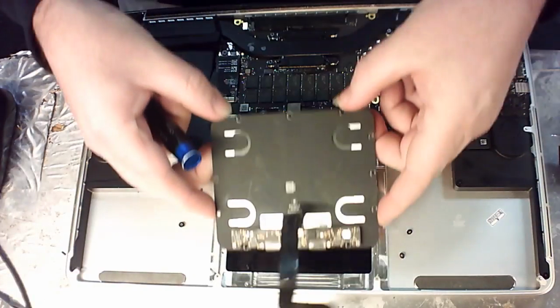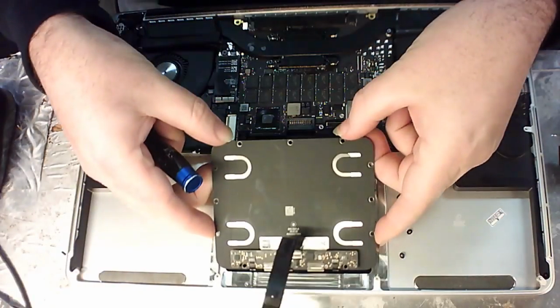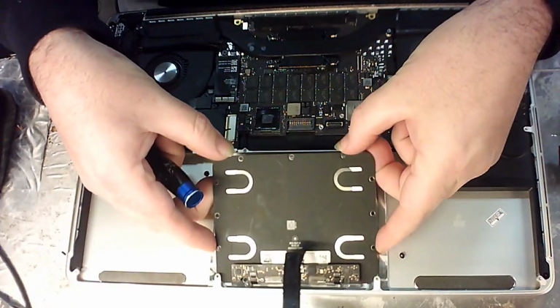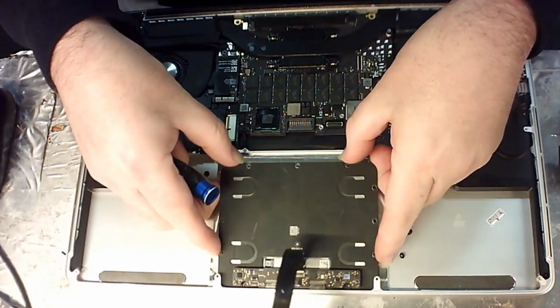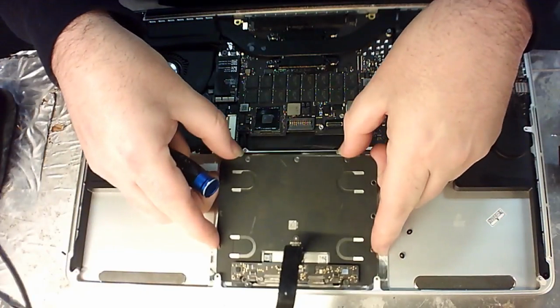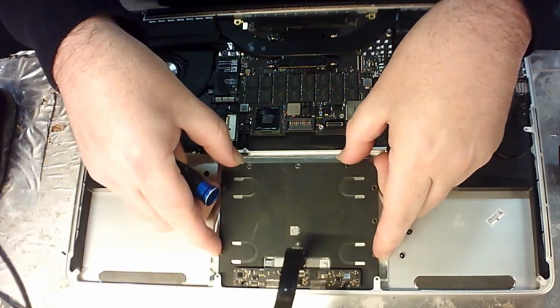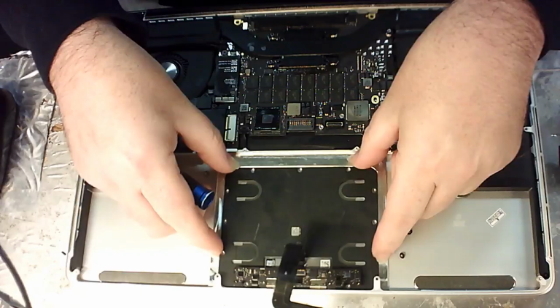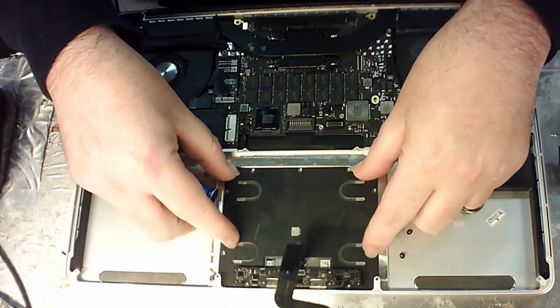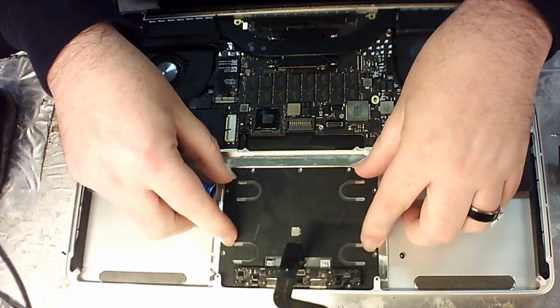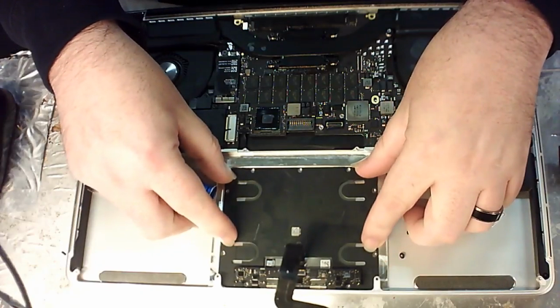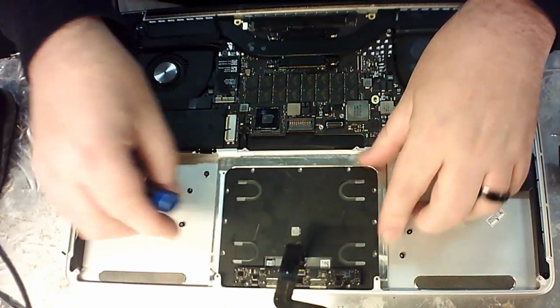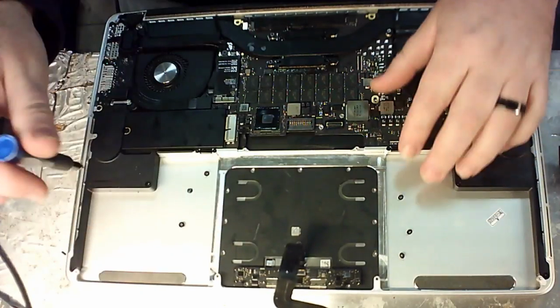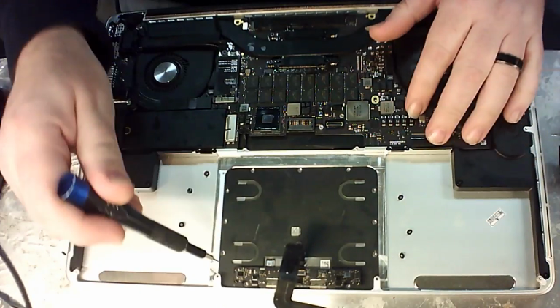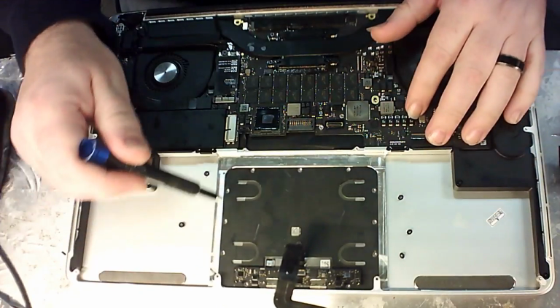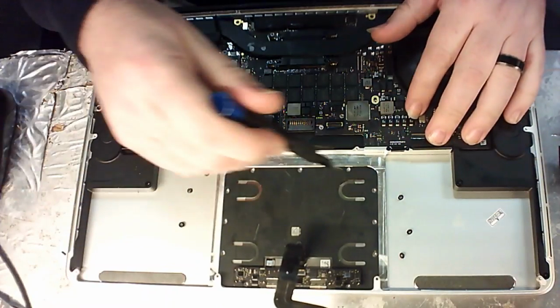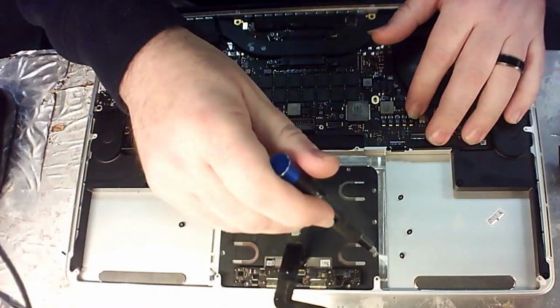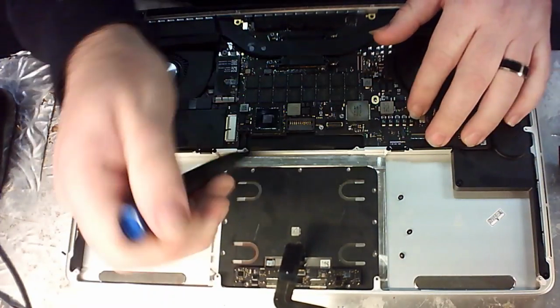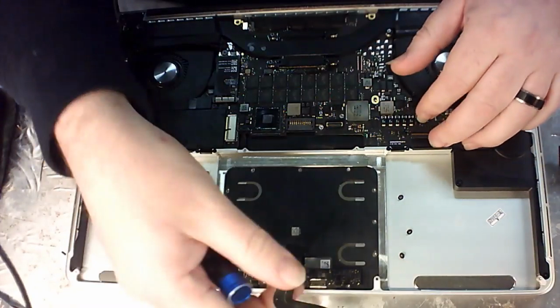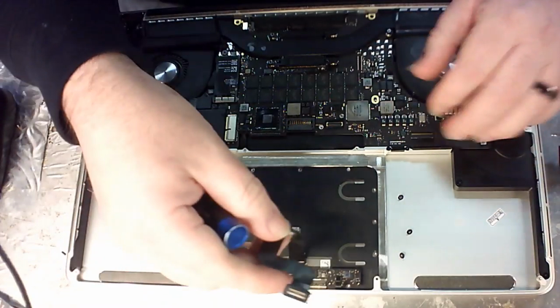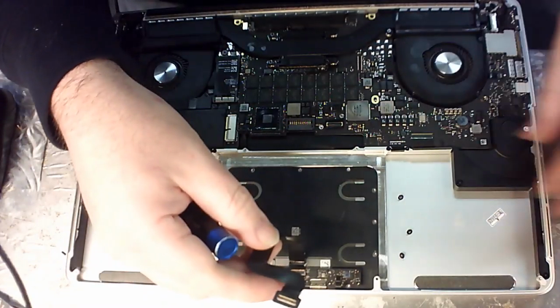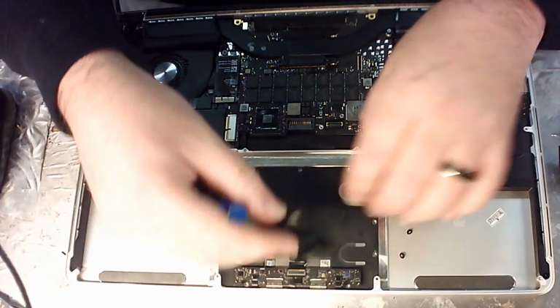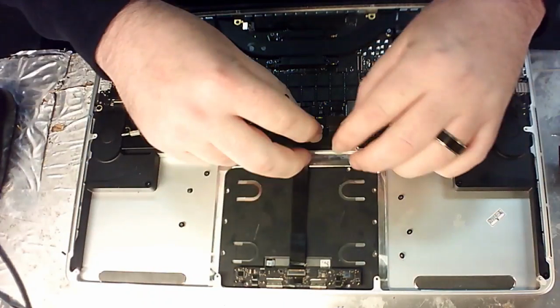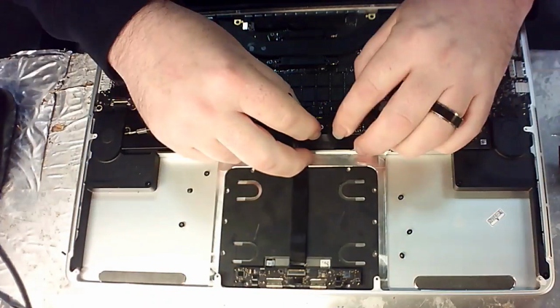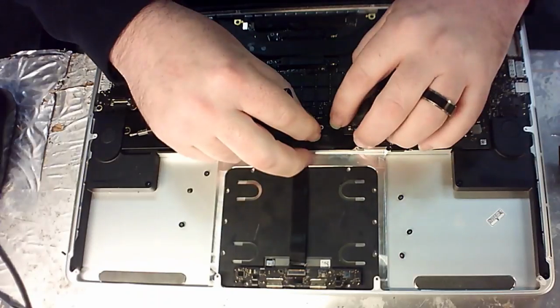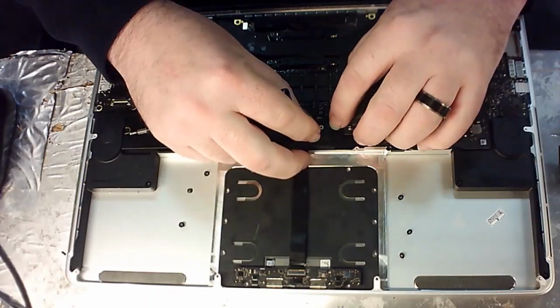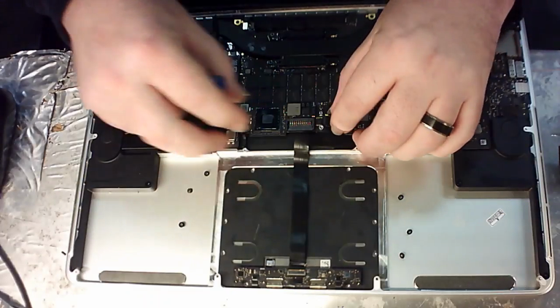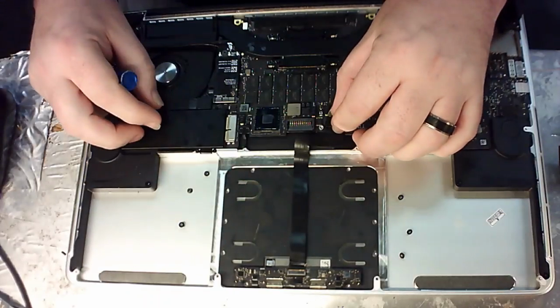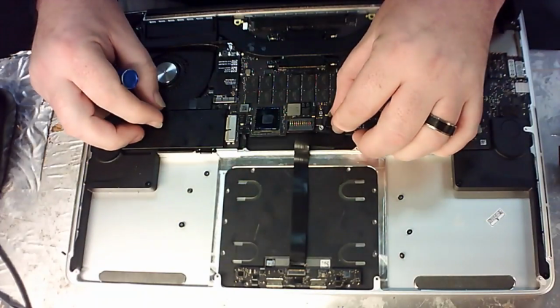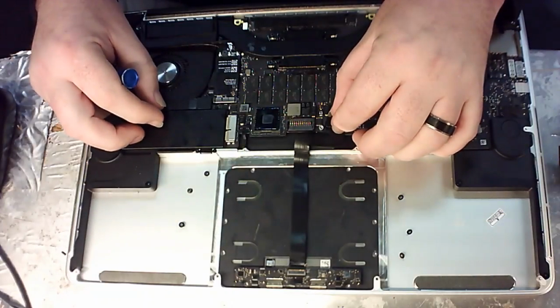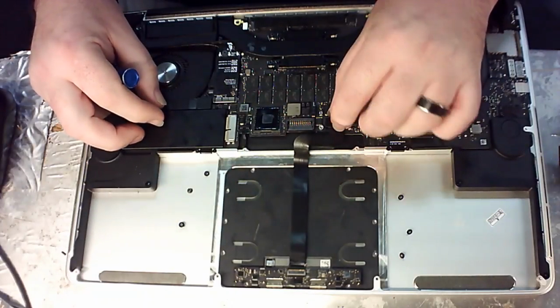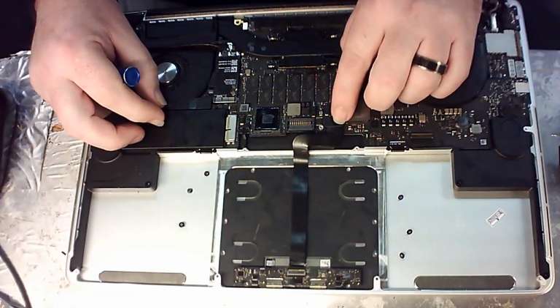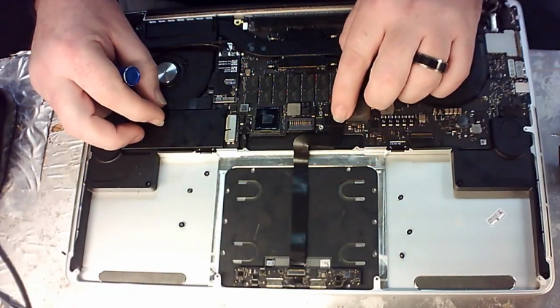To put it back in, you're just going to load it back in — just drop it into place. Put your screws back into place, put your cover on, and put your connector piece back on.